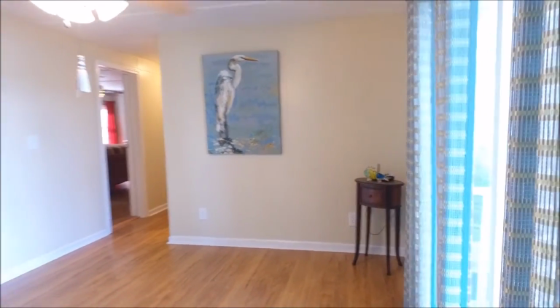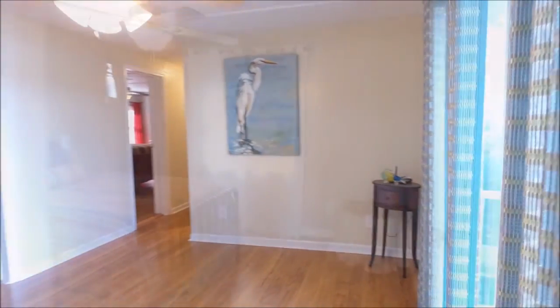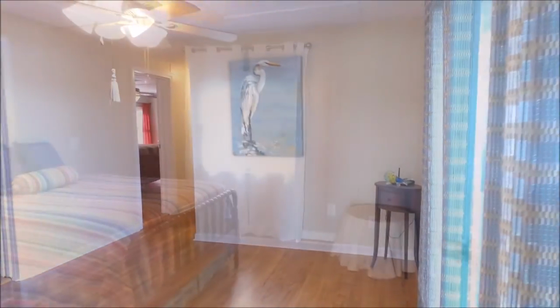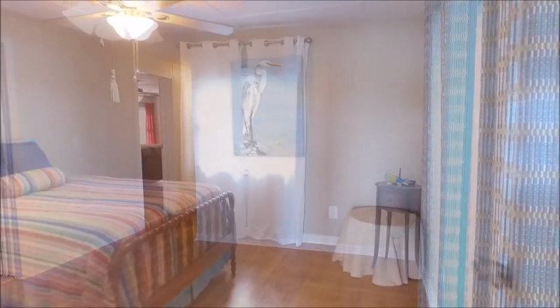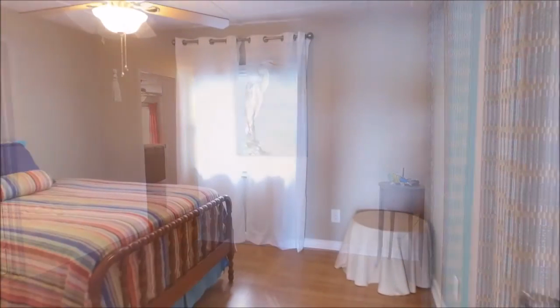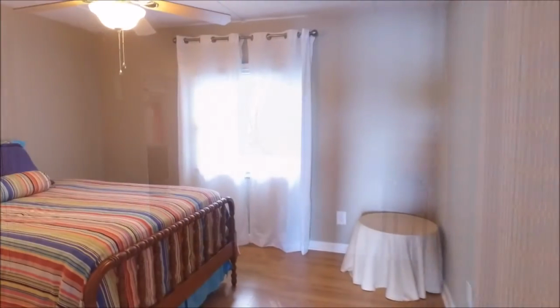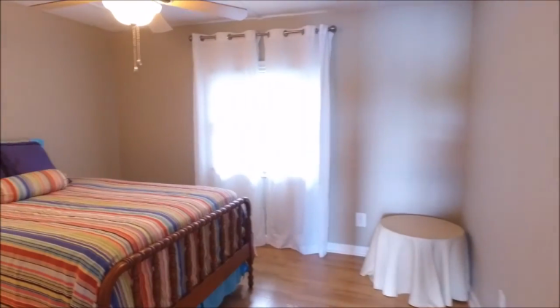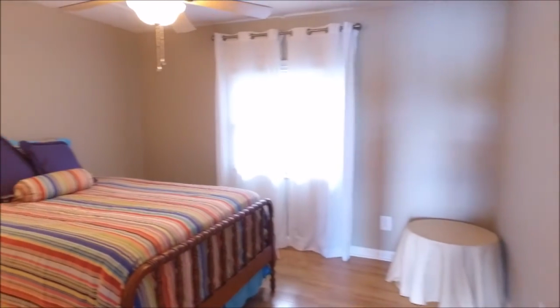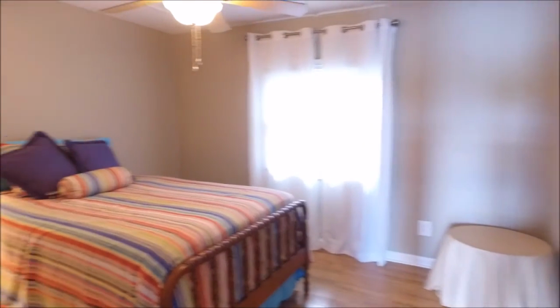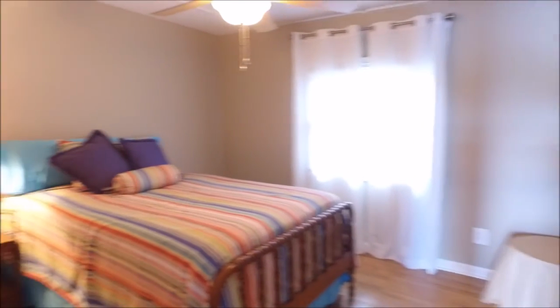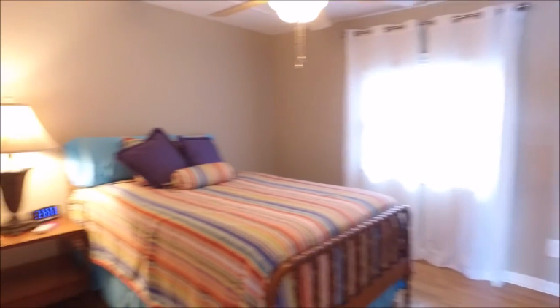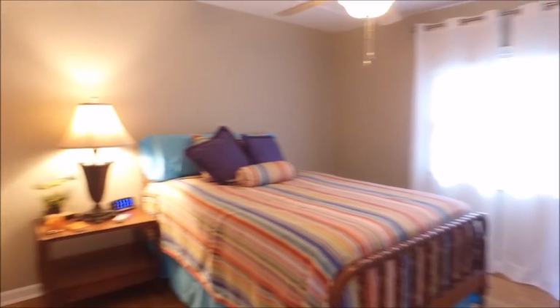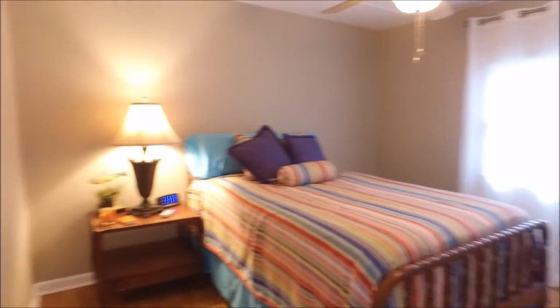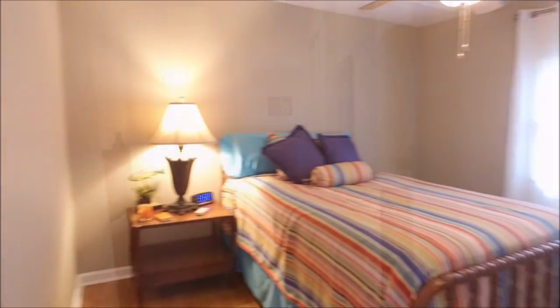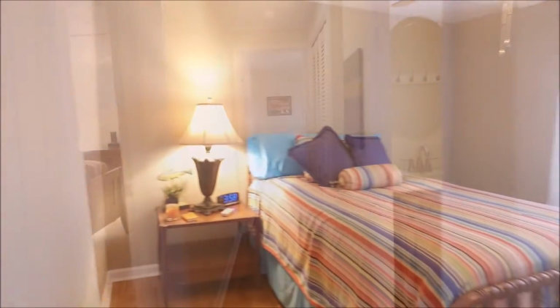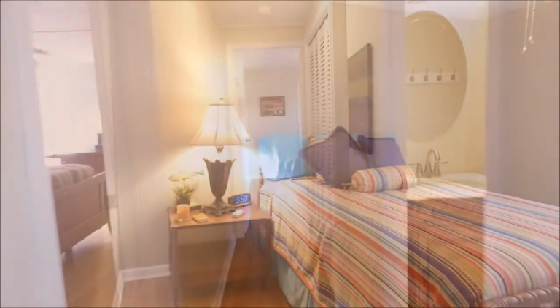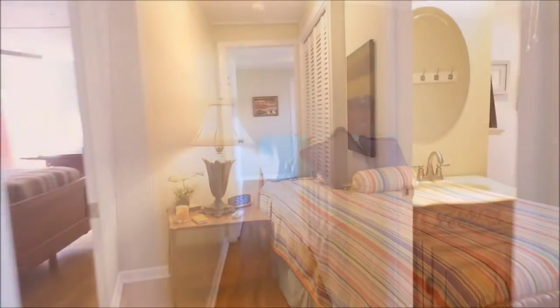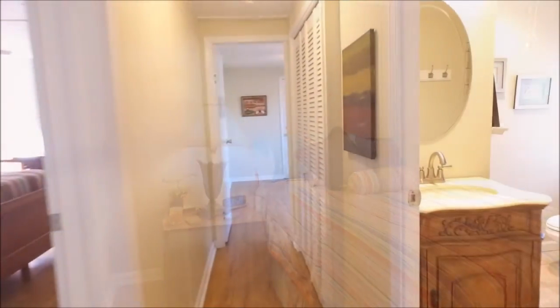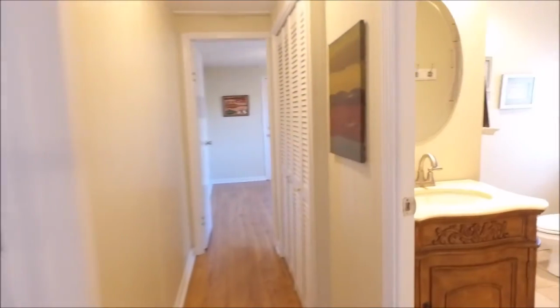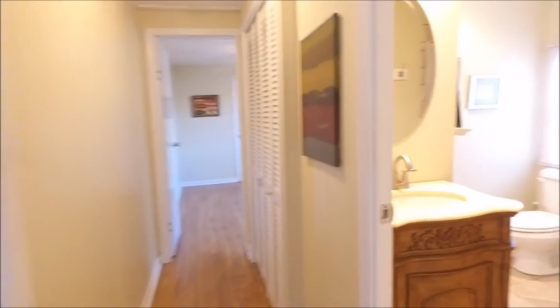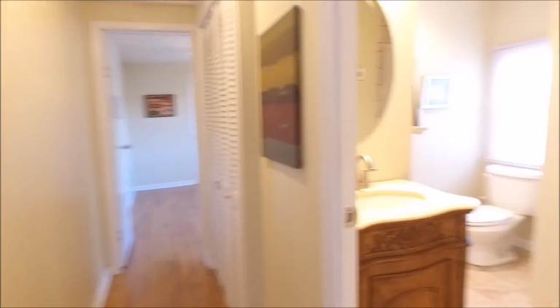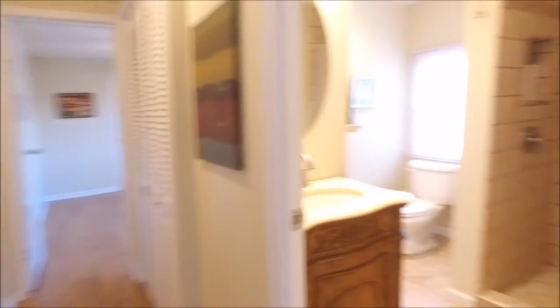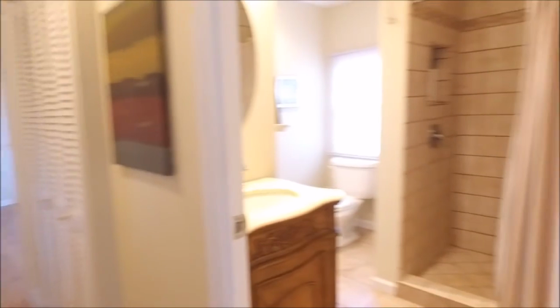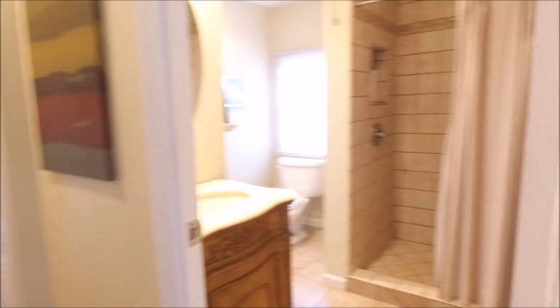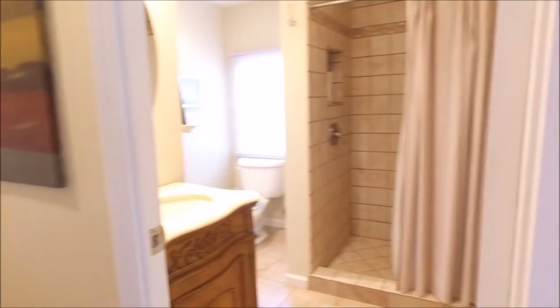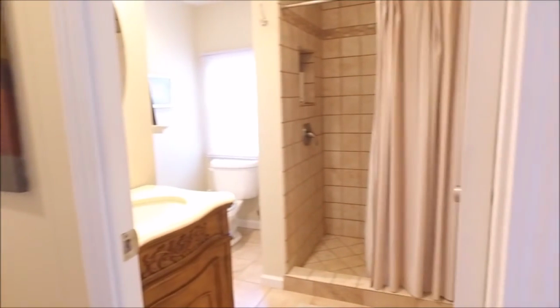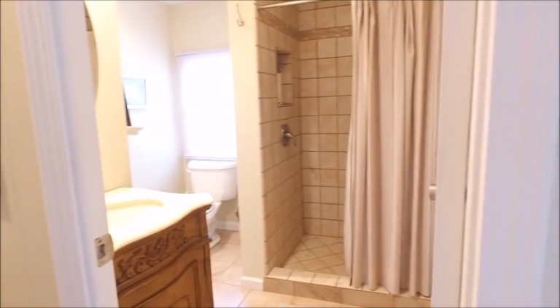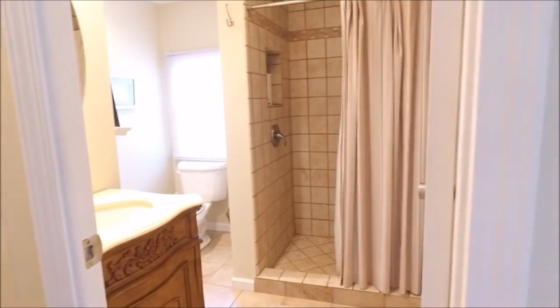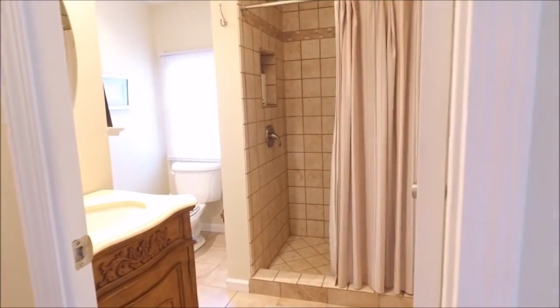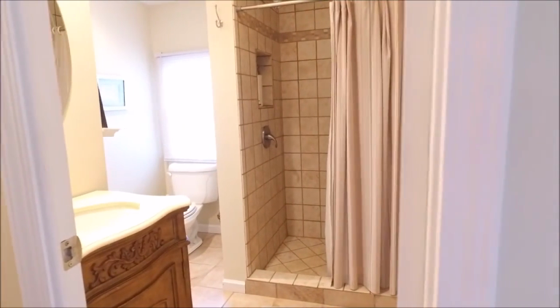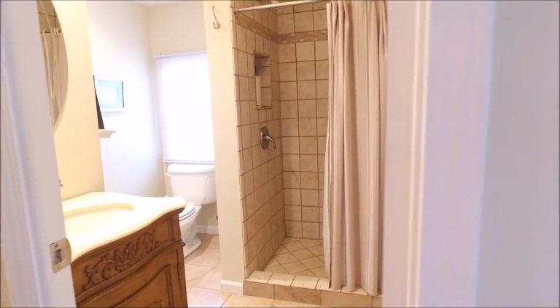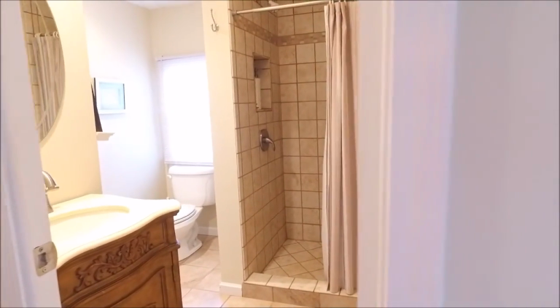Just across the hall is guest bedroom number one. To the right is this stylish and remodeled bathroom.